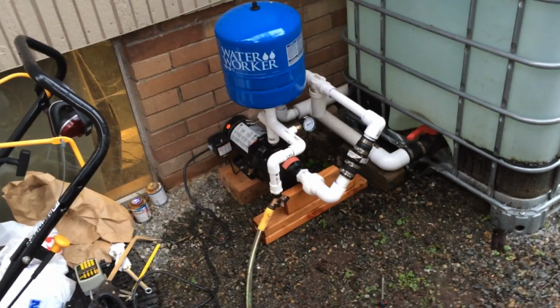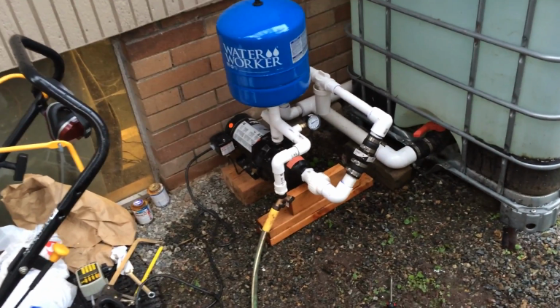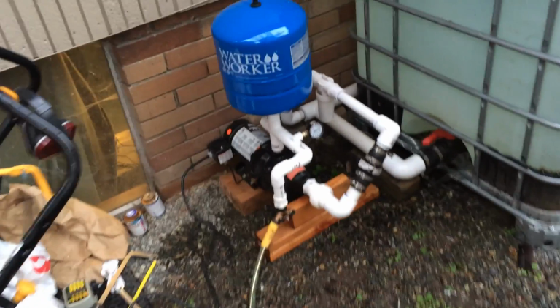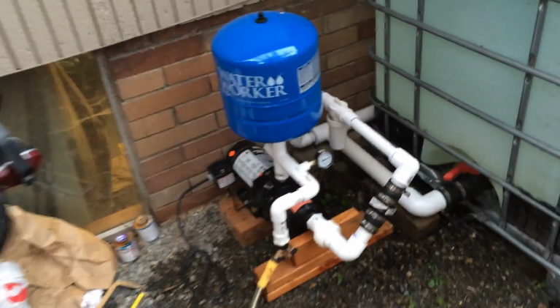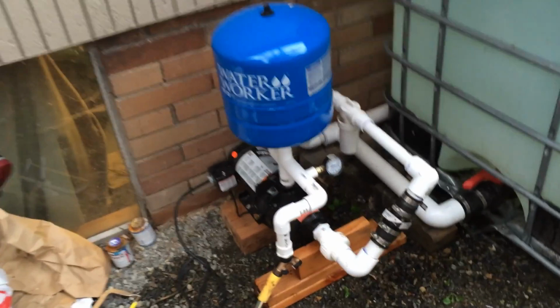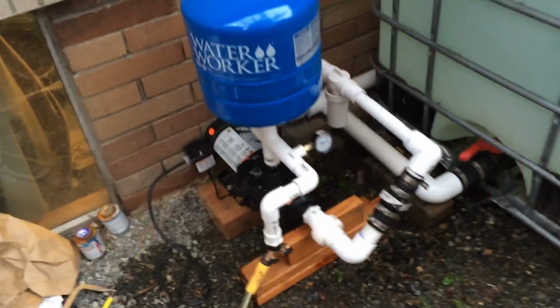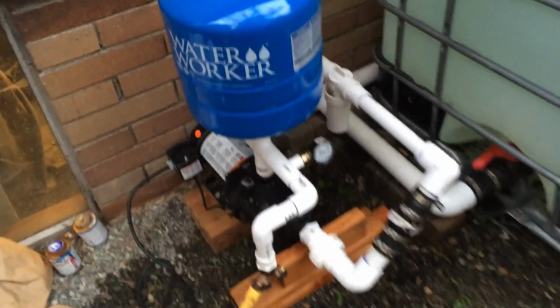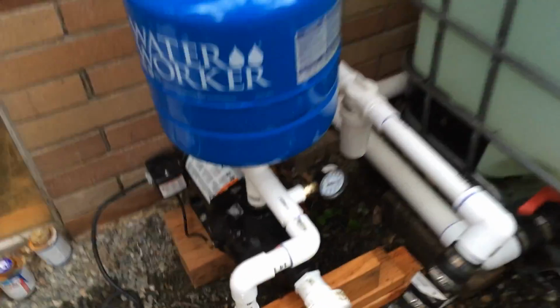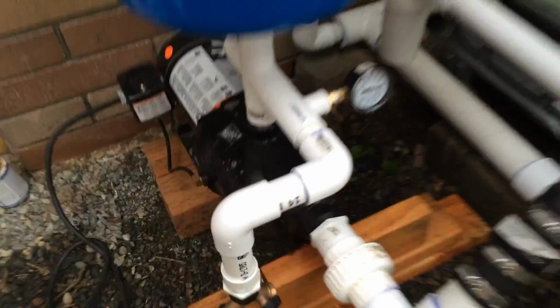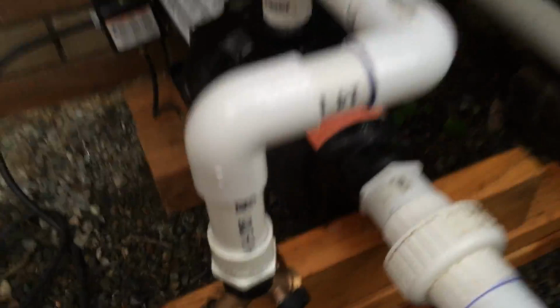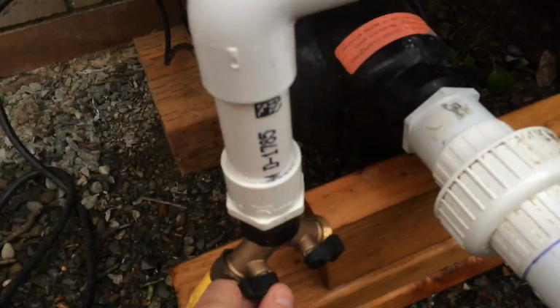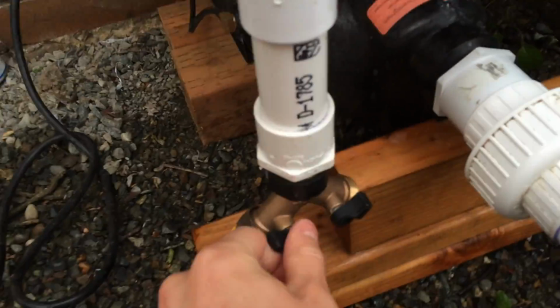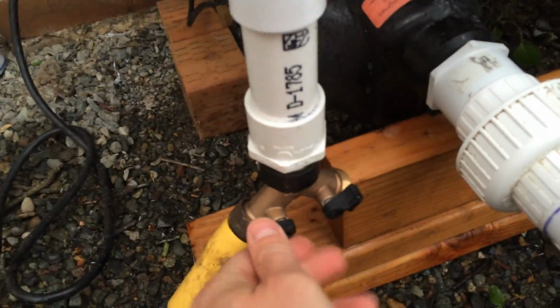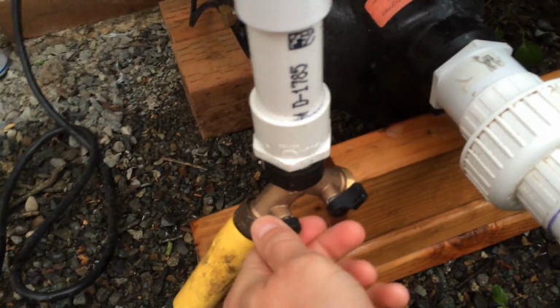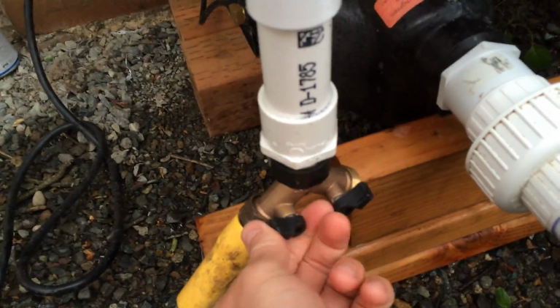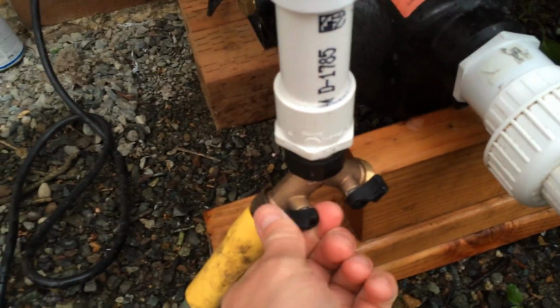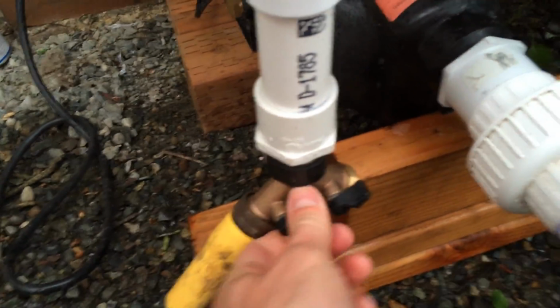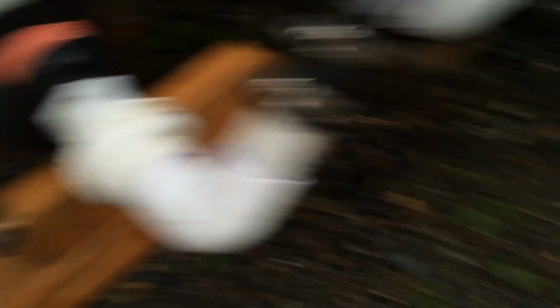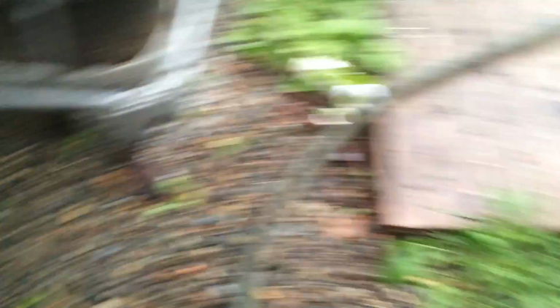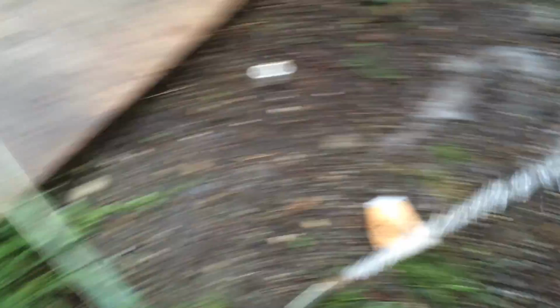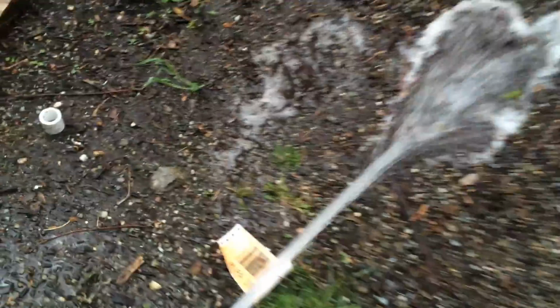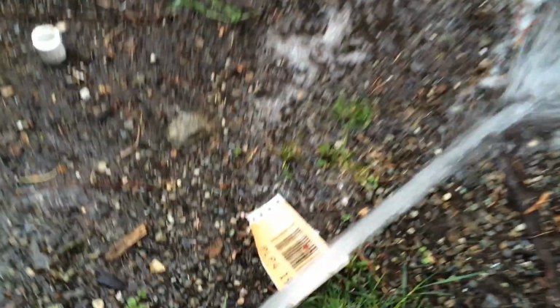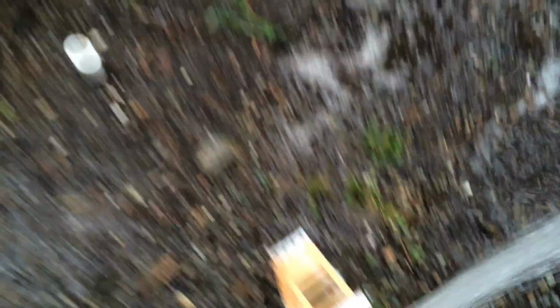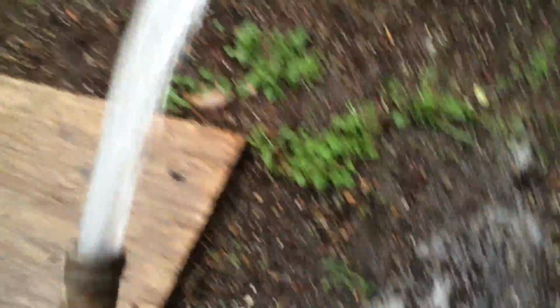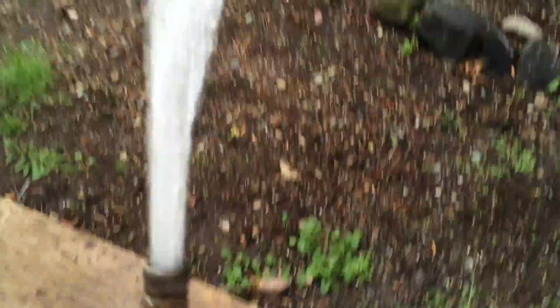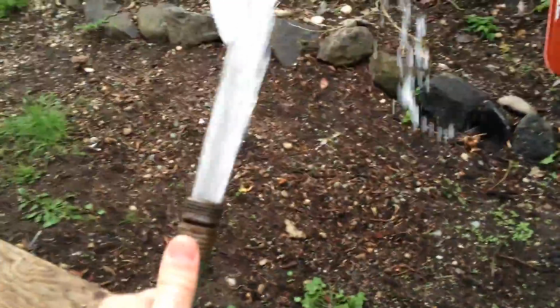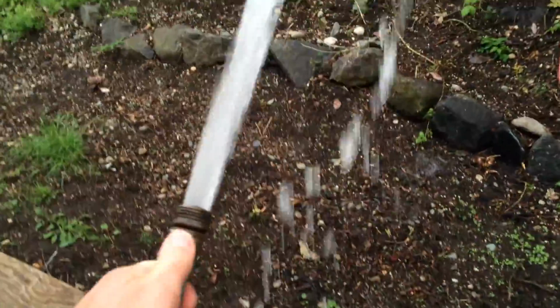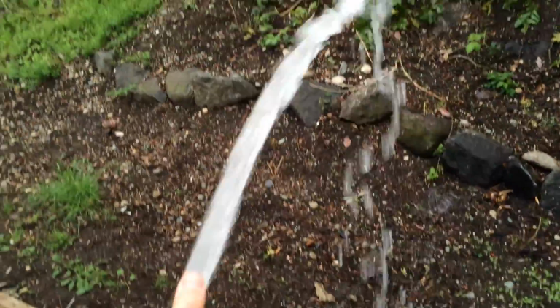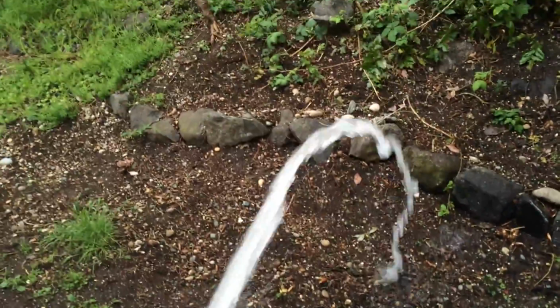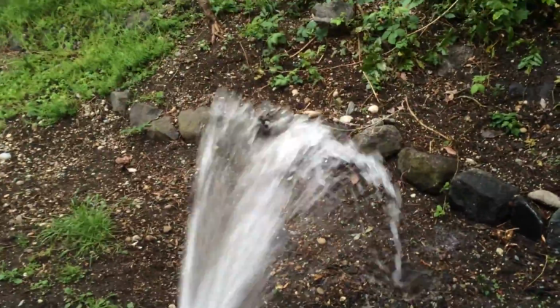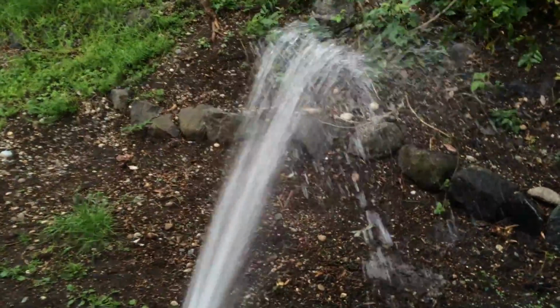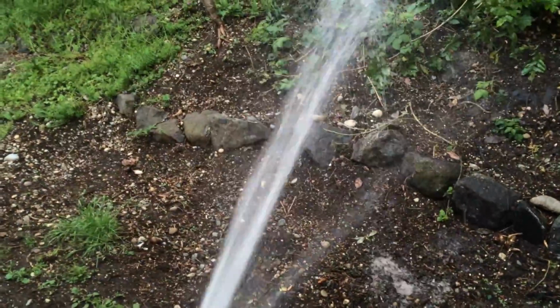If you guys can help me out I'd be much appreciative. It does have good pressure — if I turn this on, you know, it's got good water pressure.